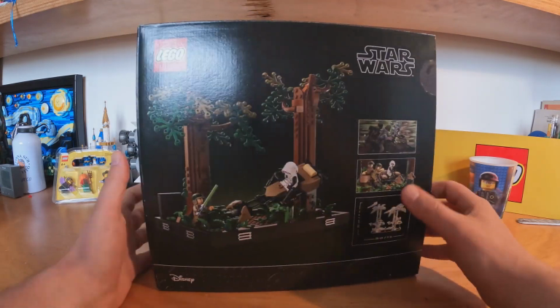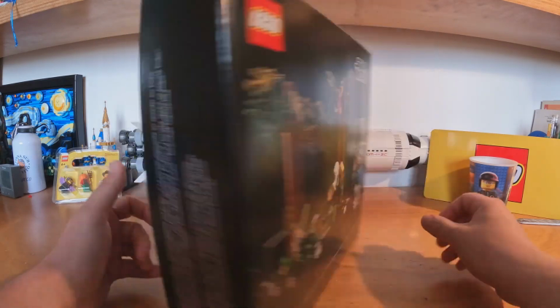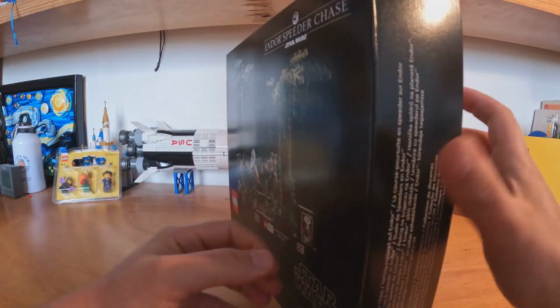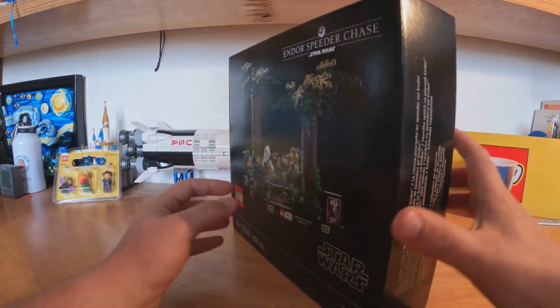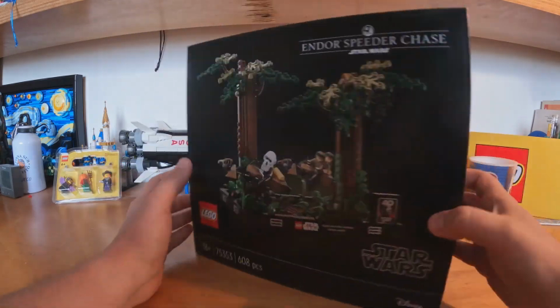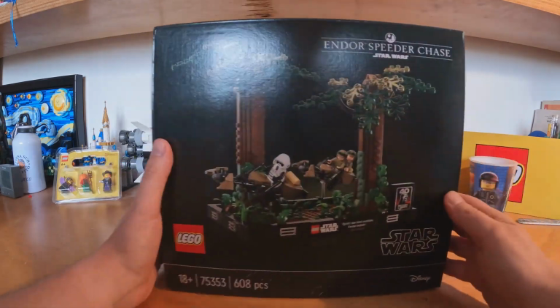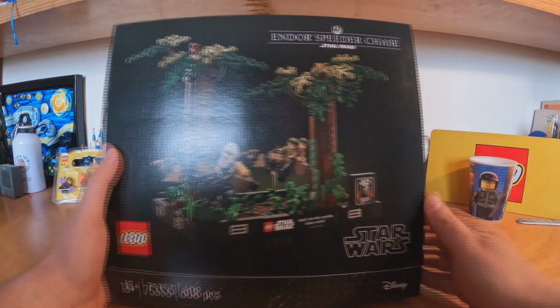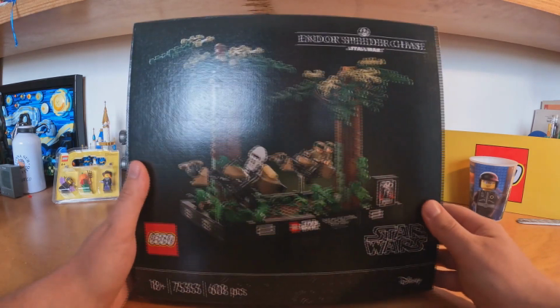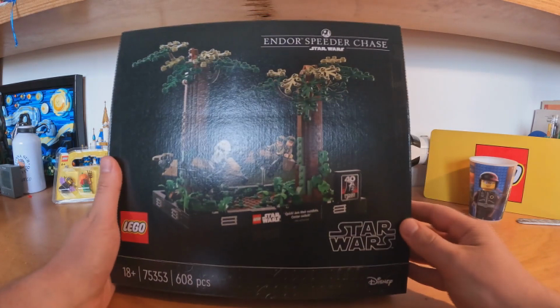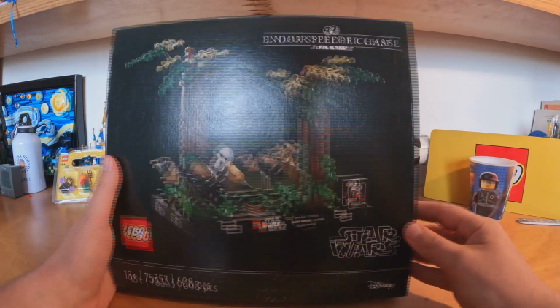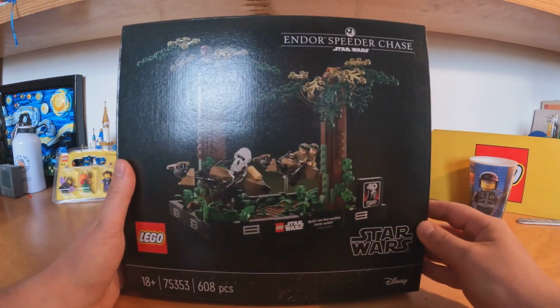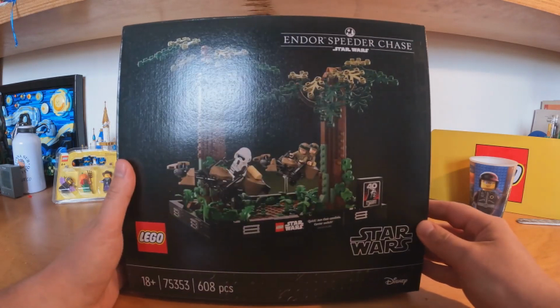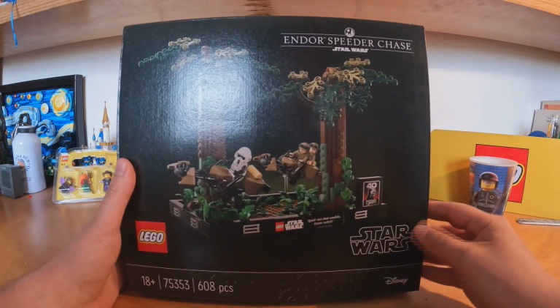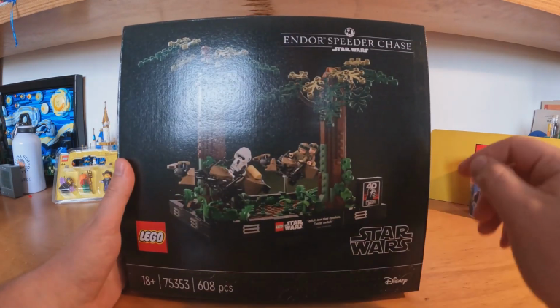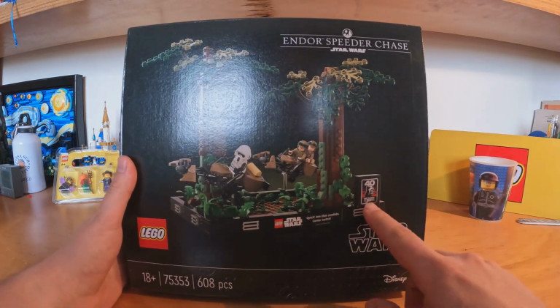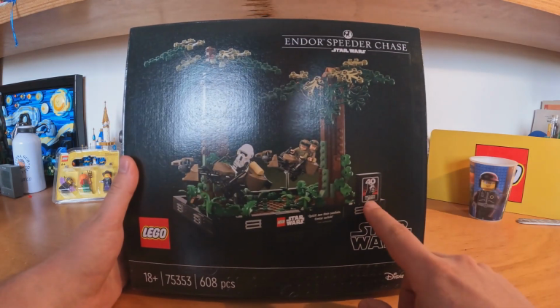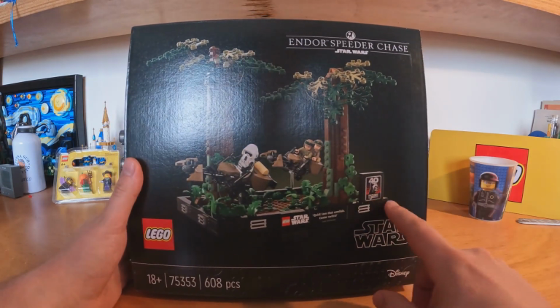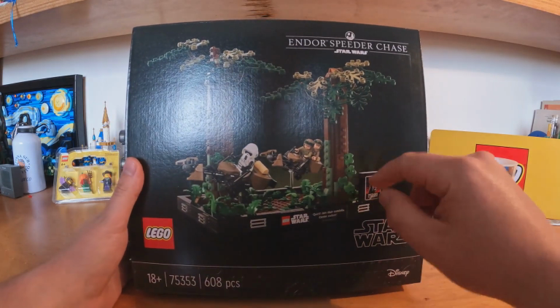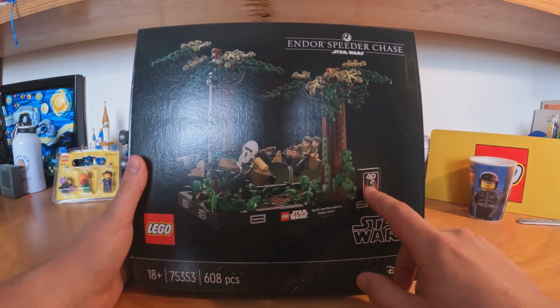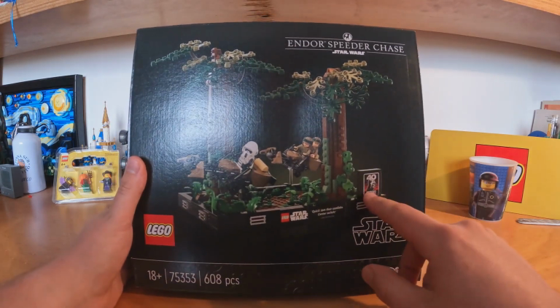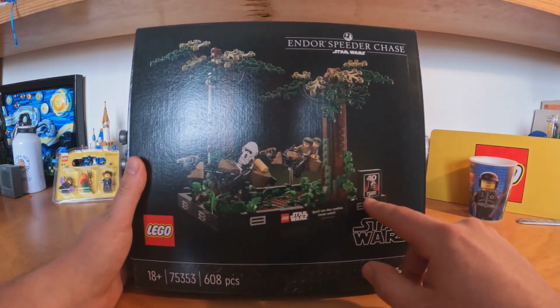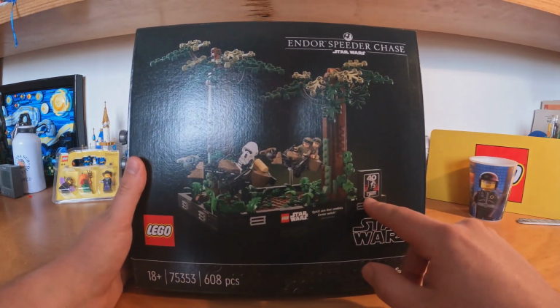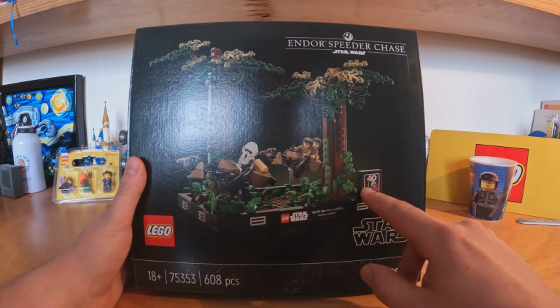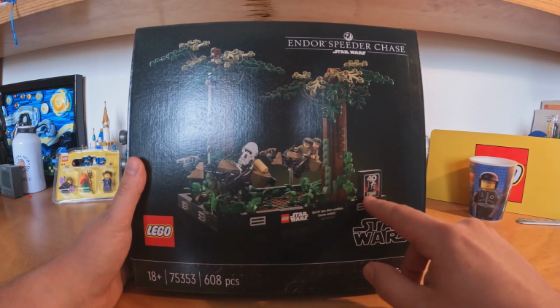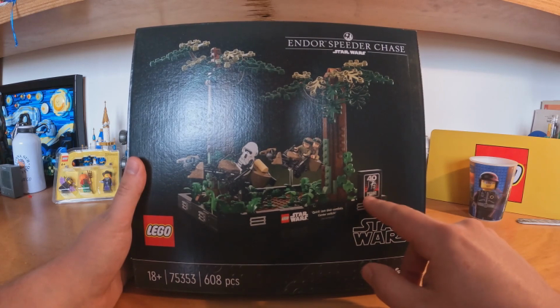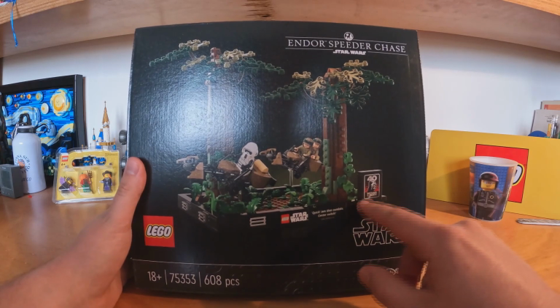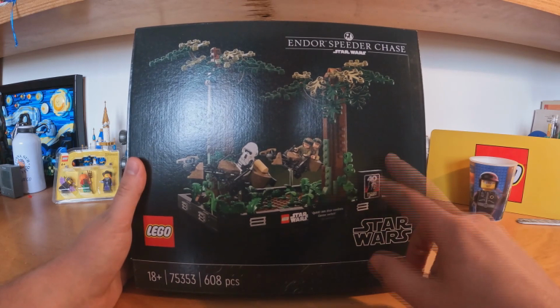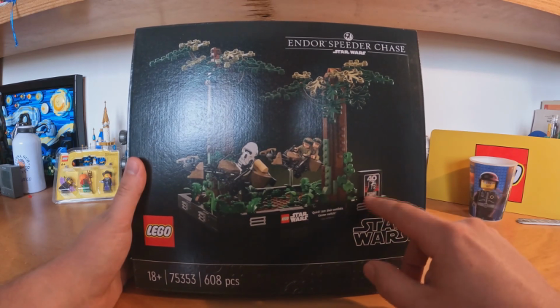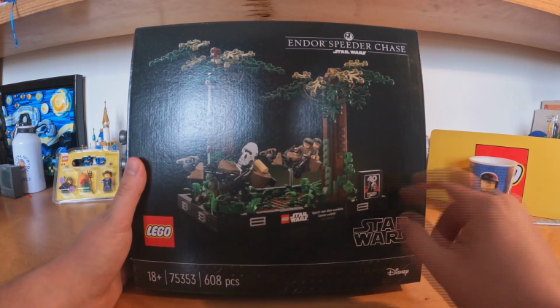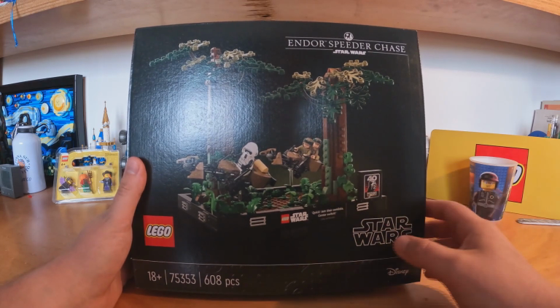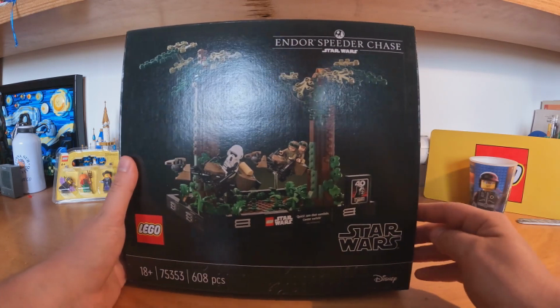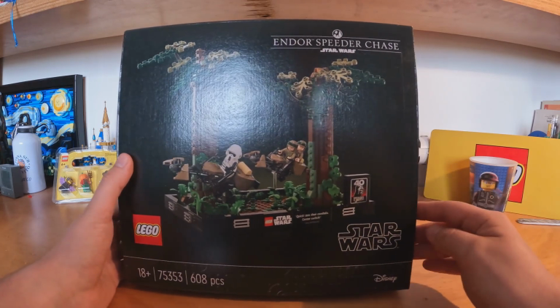As you can see here, this is the front of the box. This set also has the brick, the piece, for the 40 years of the Return of the Jedi.